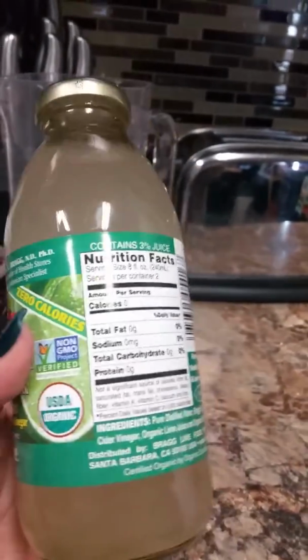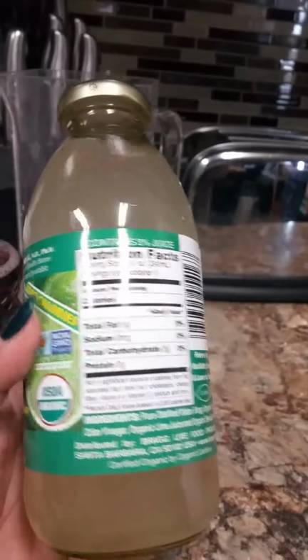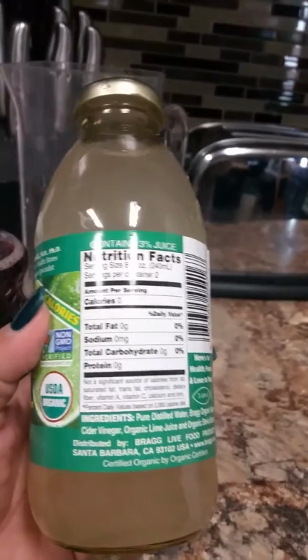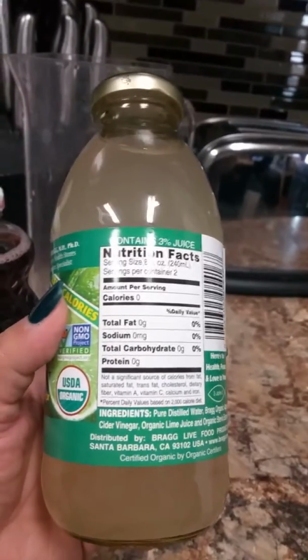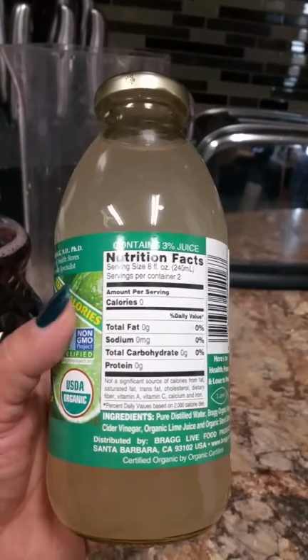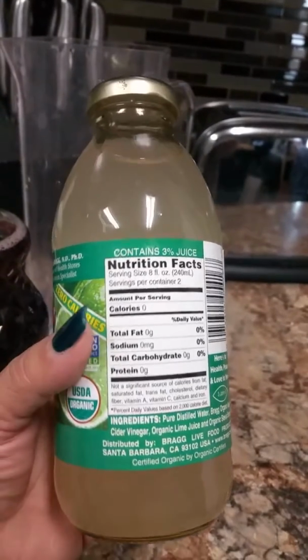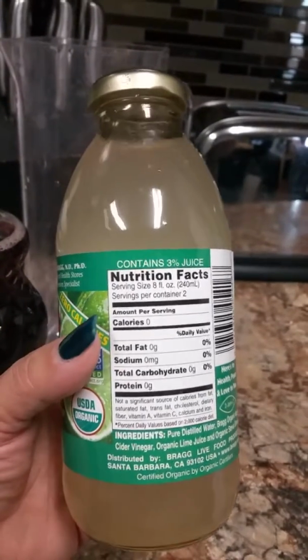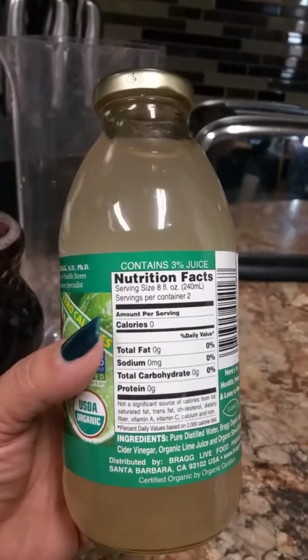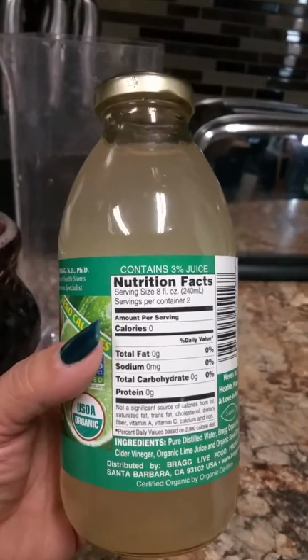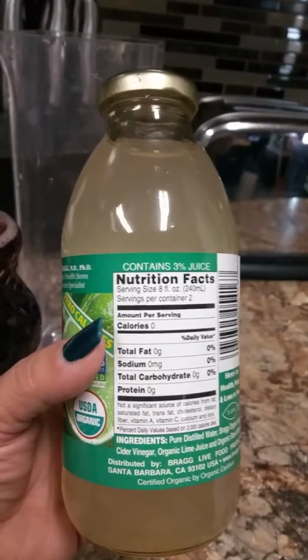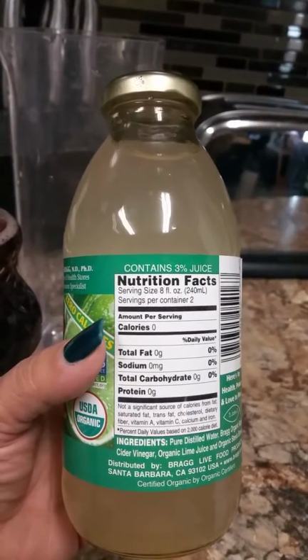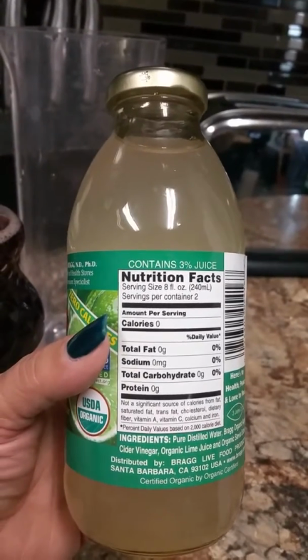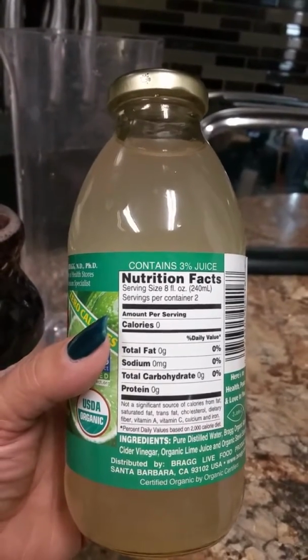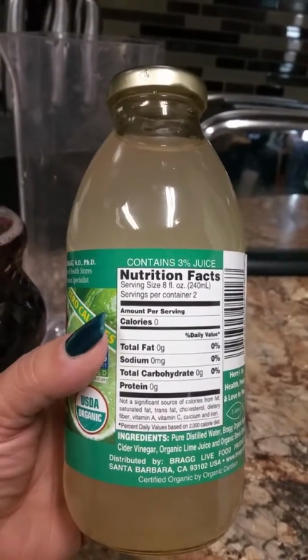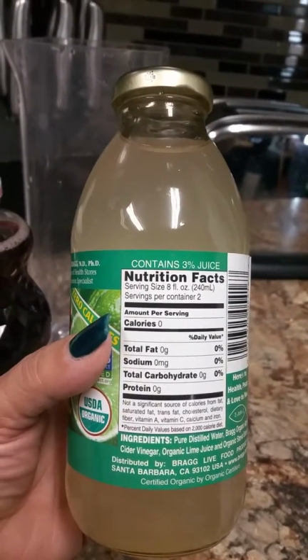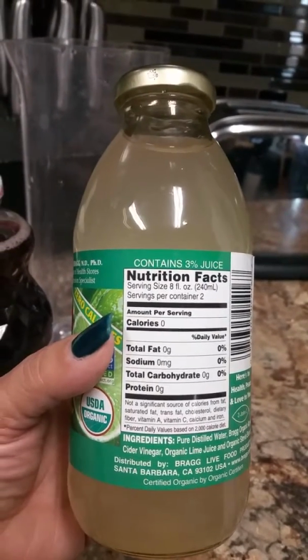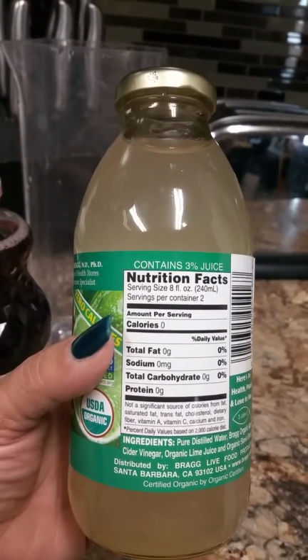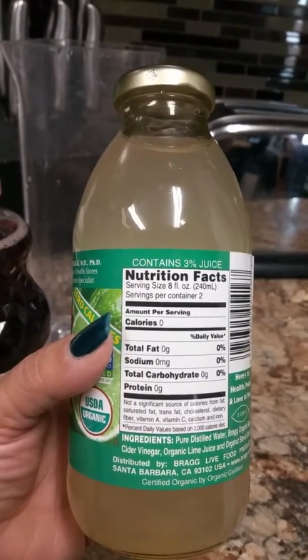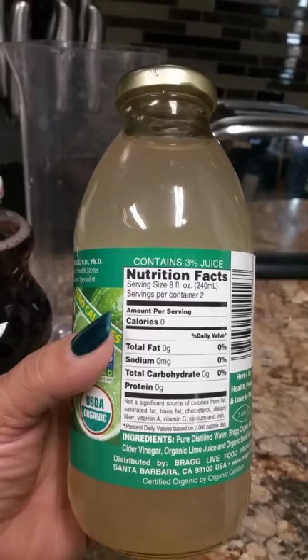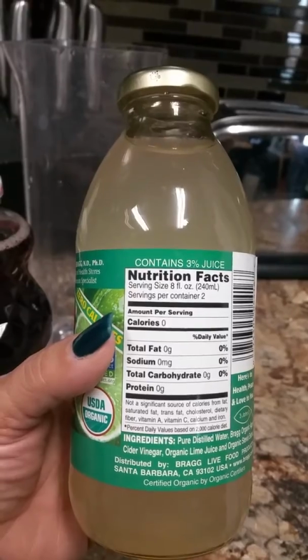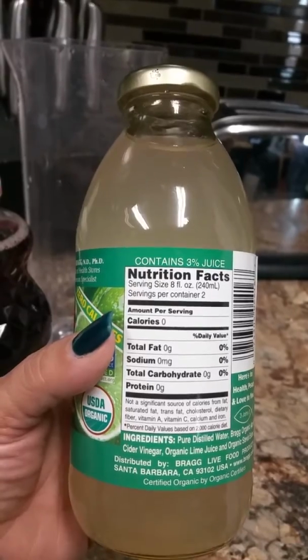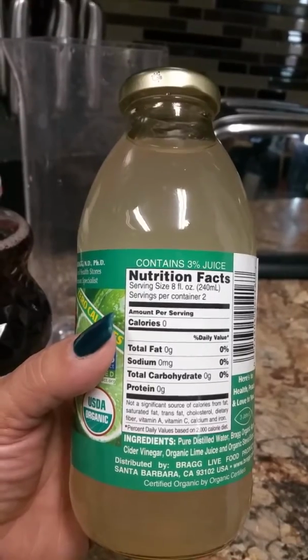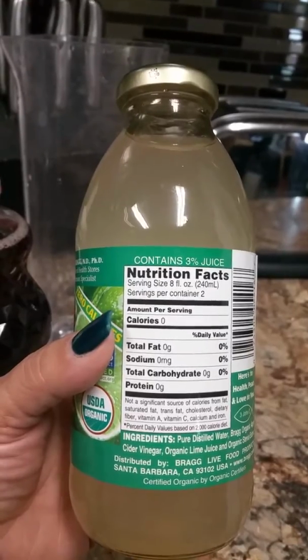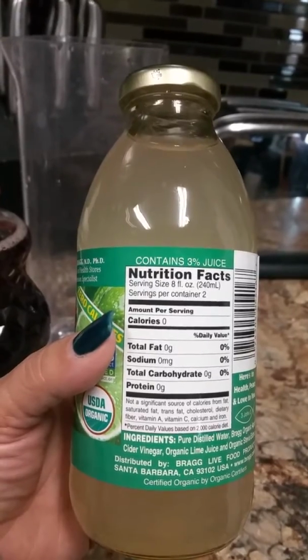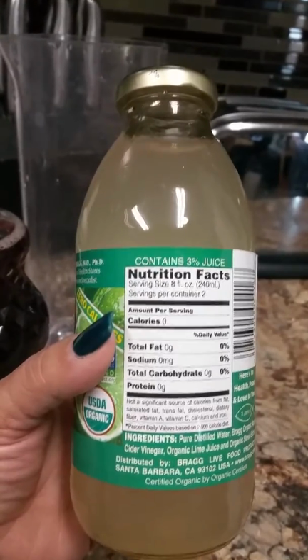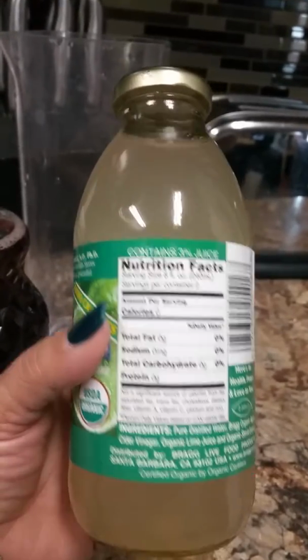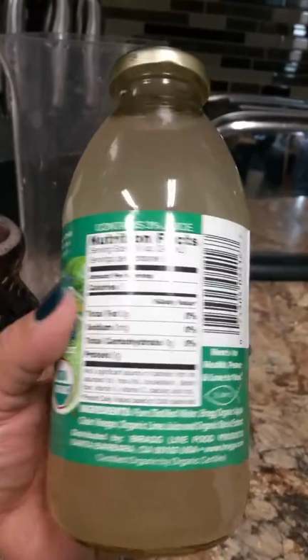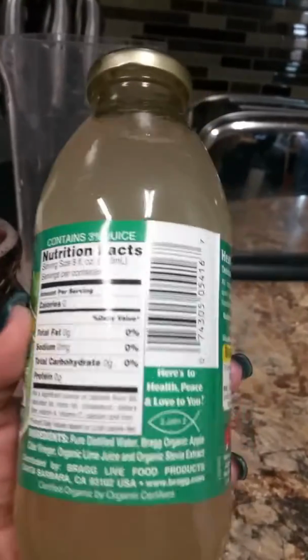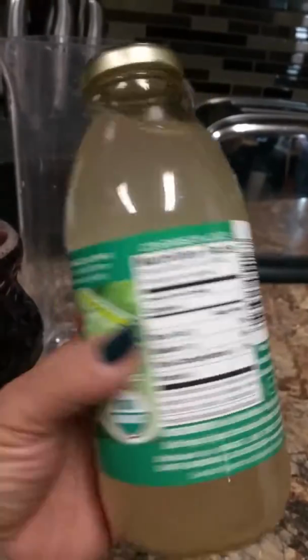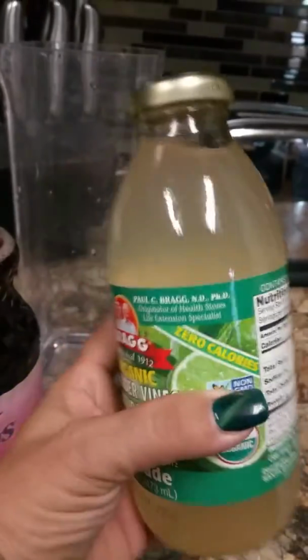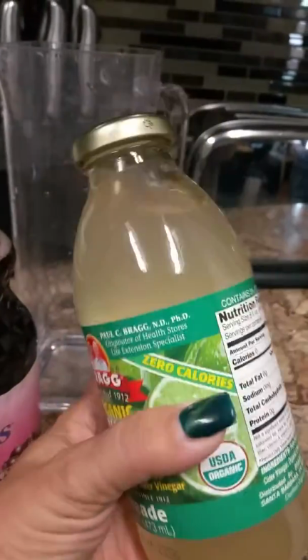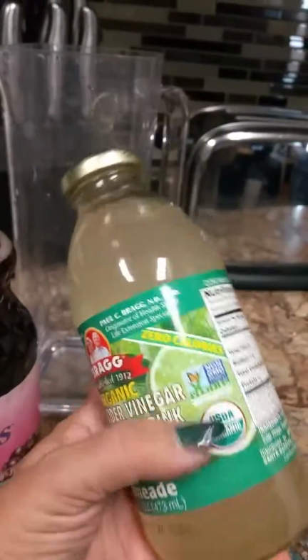And here are the facts: zero fat, sodium zero — I read it zero. So this drink is pretty good.